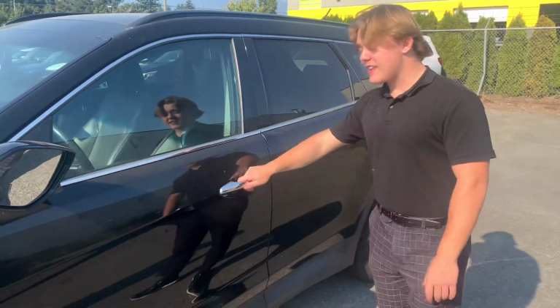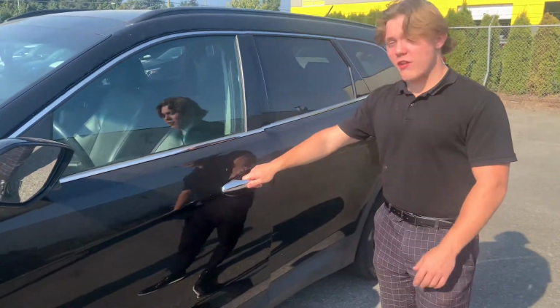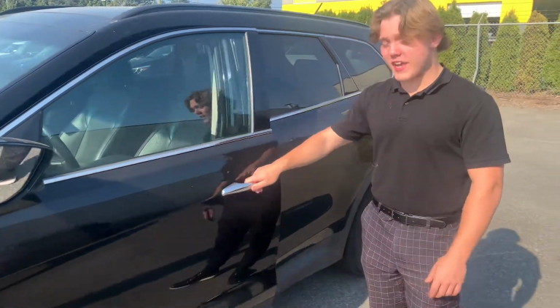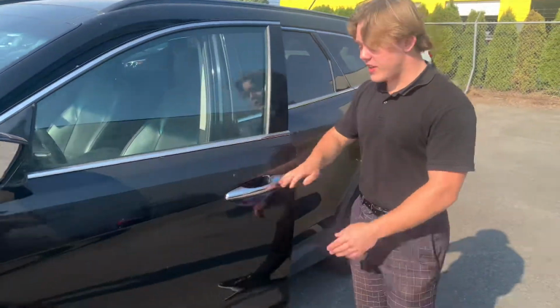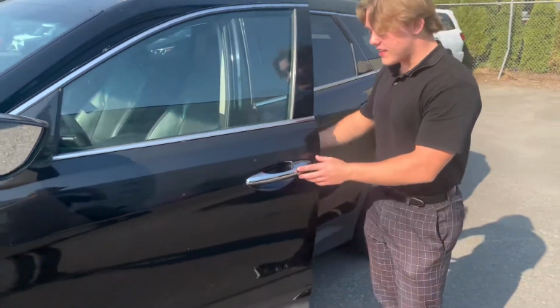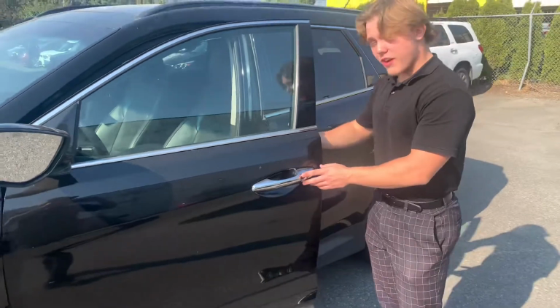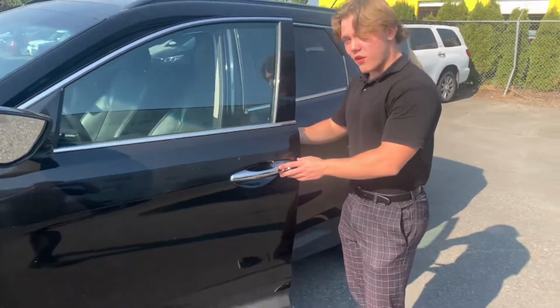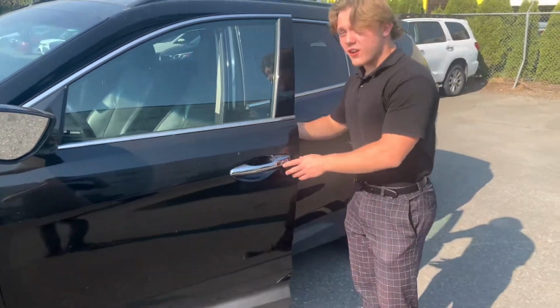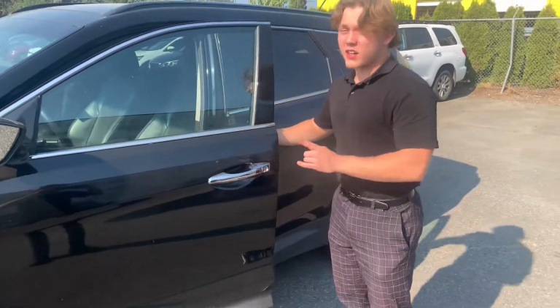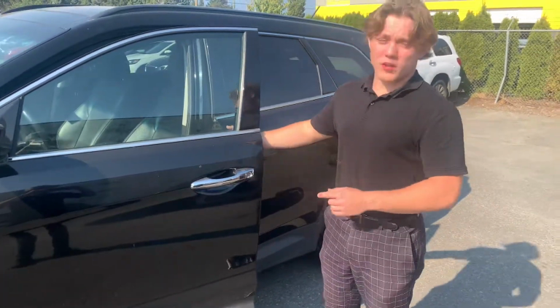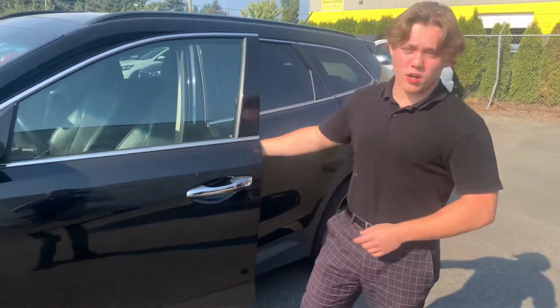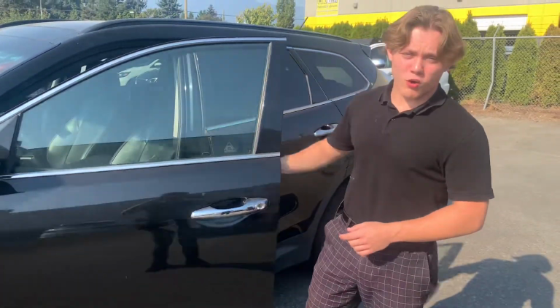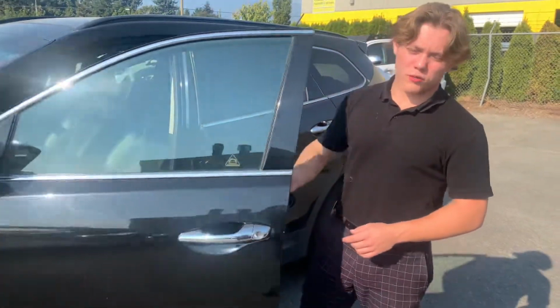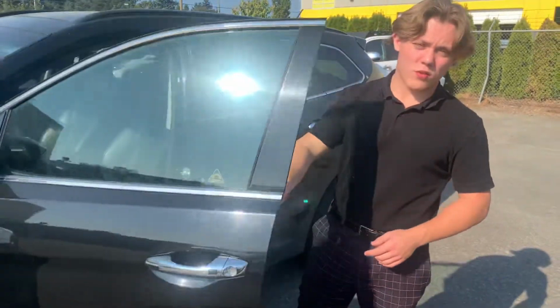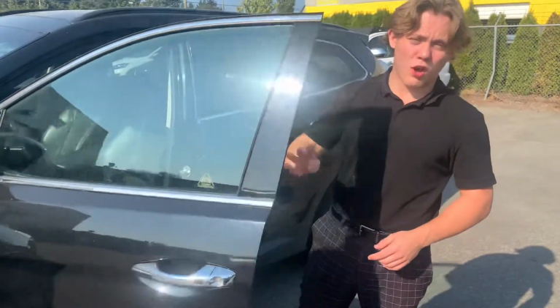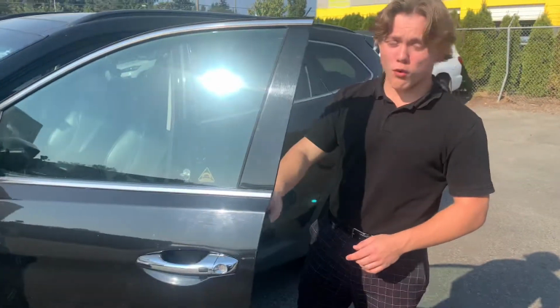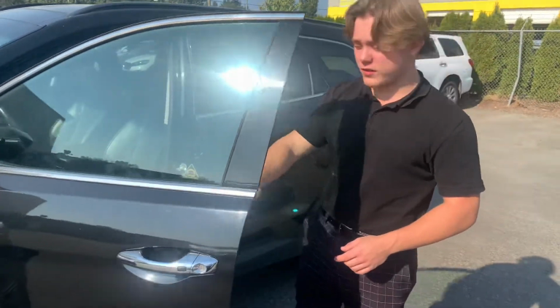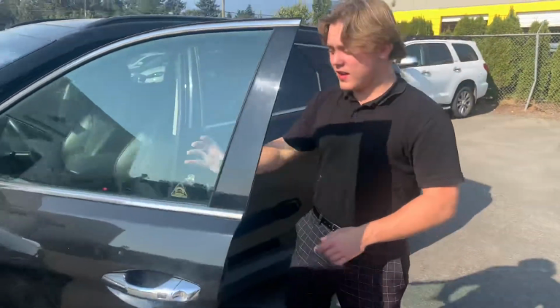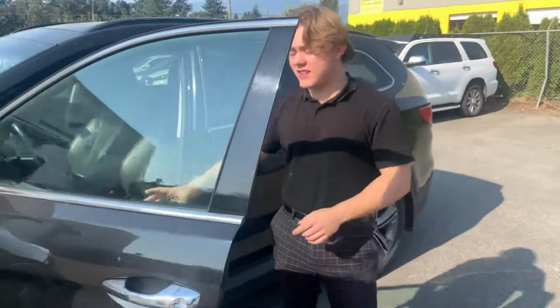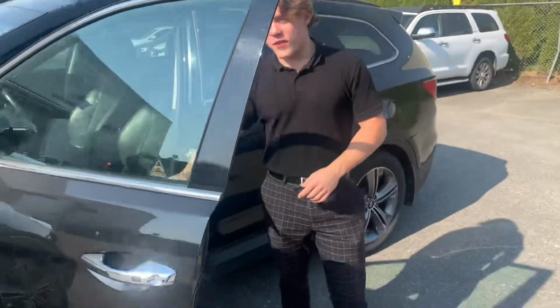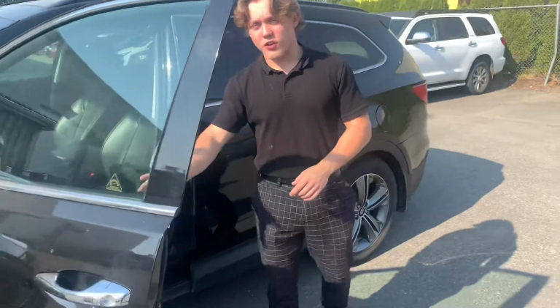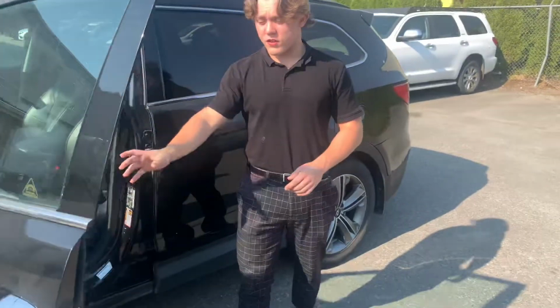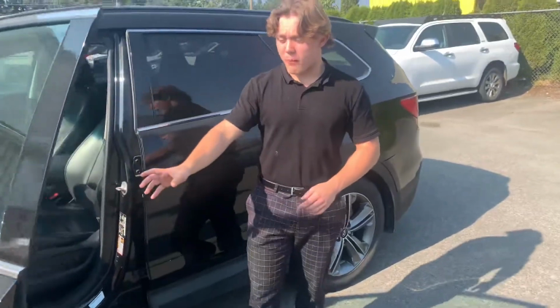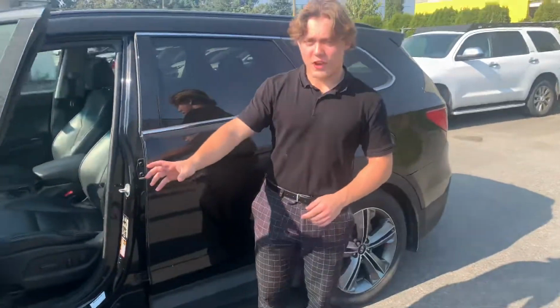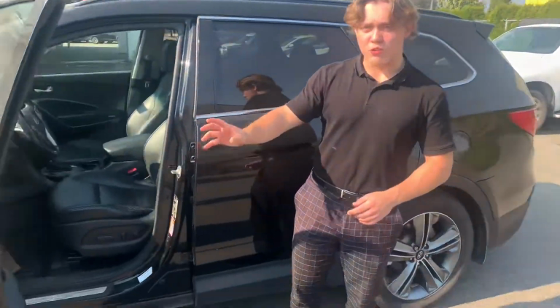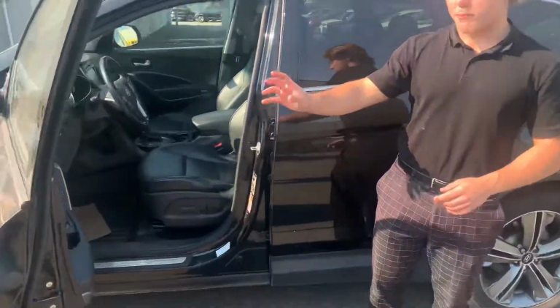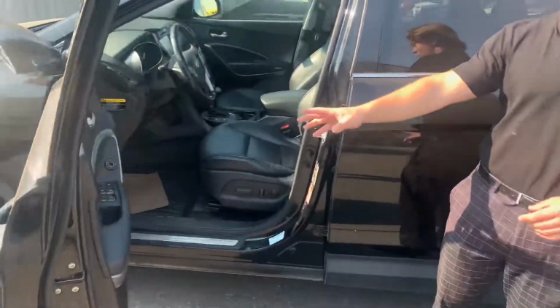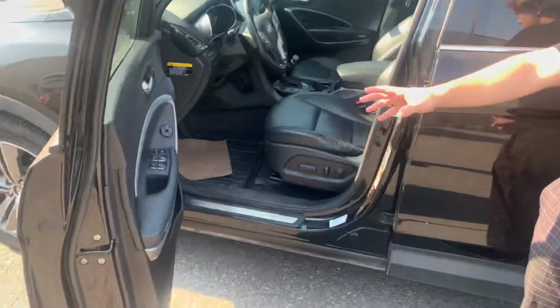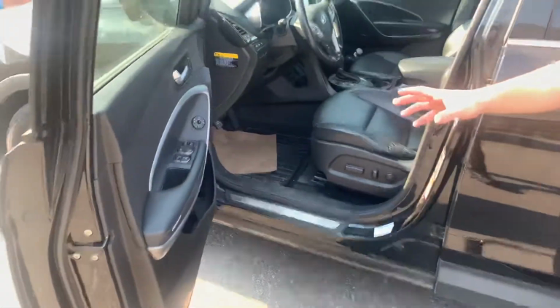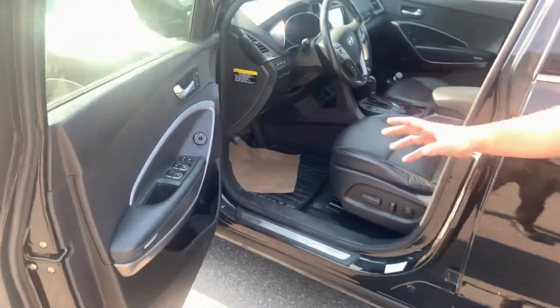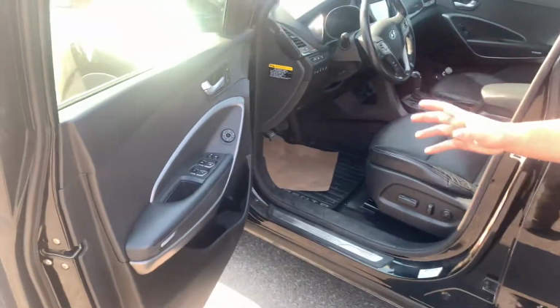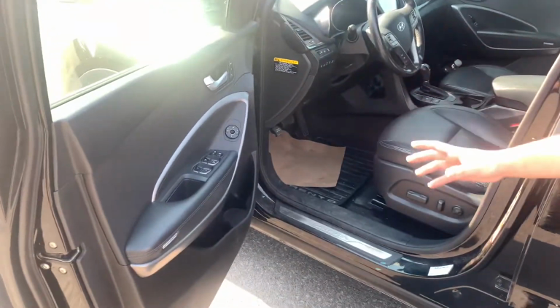Inside you are gonna get your keyless entry right on the door handle — click it once to unlock one door, click it twice to unlock all four doors. Inside the vehicle you'll notice on the door panel you do get your power windows, power locks, and power mirrors.